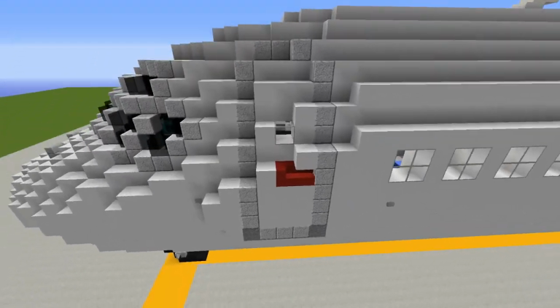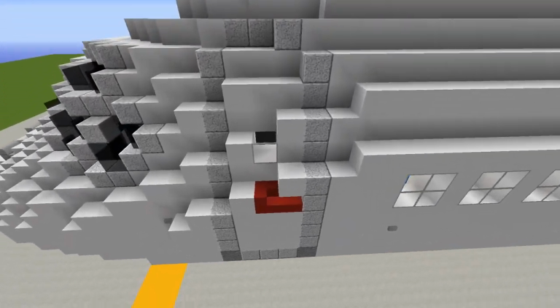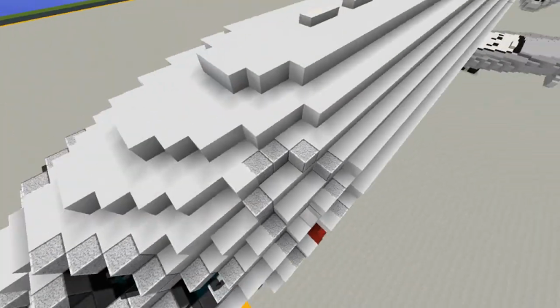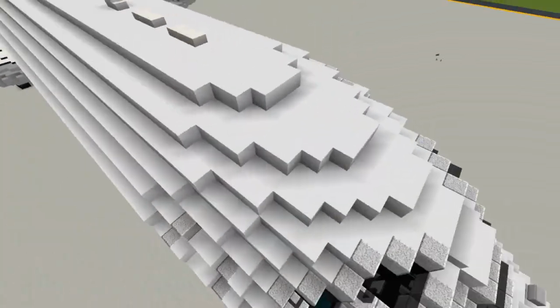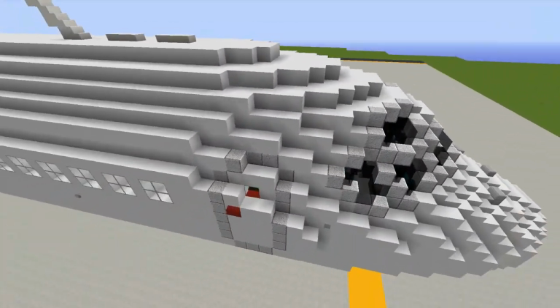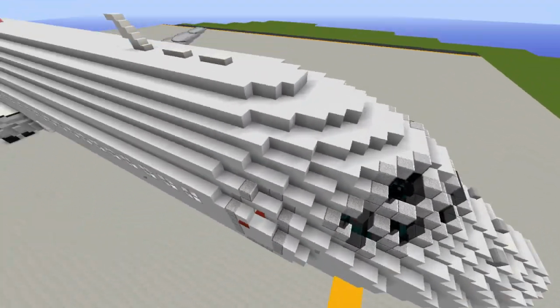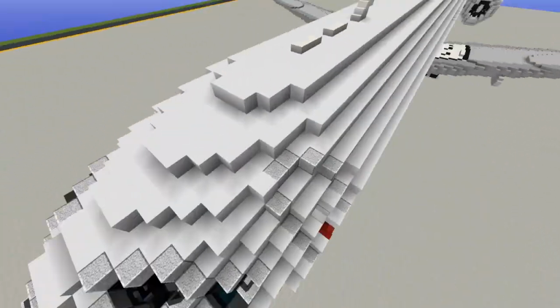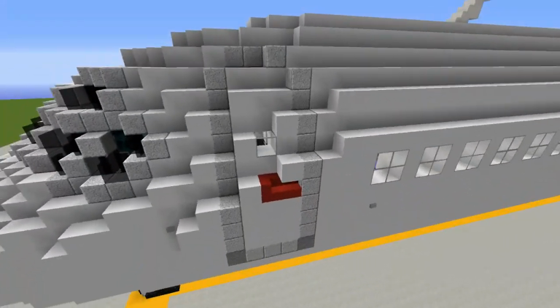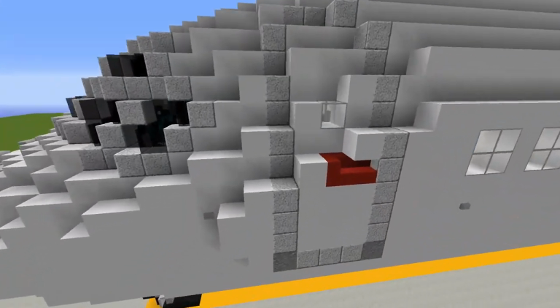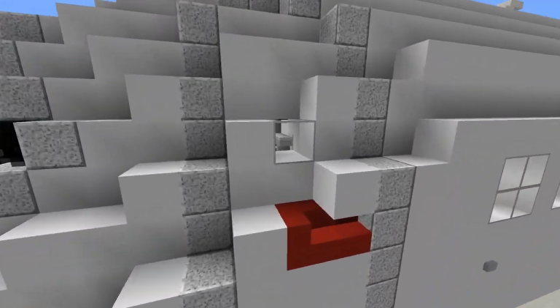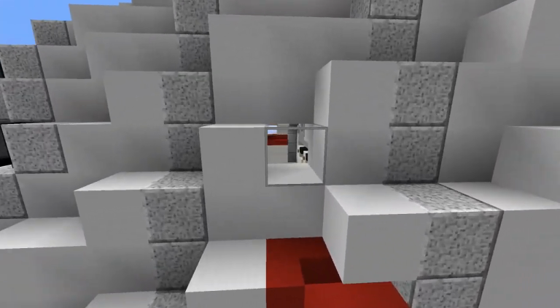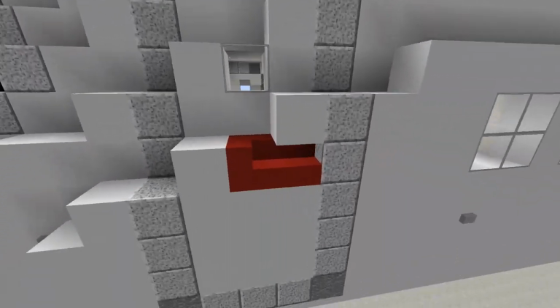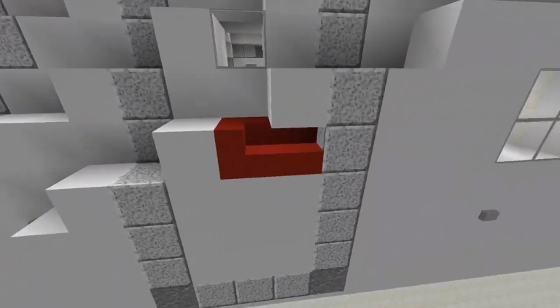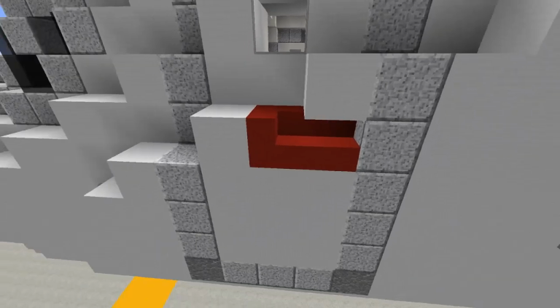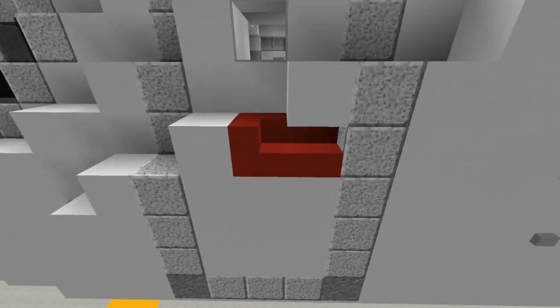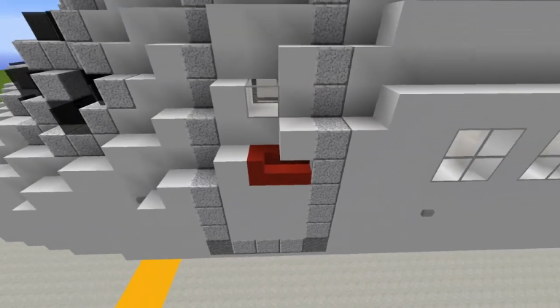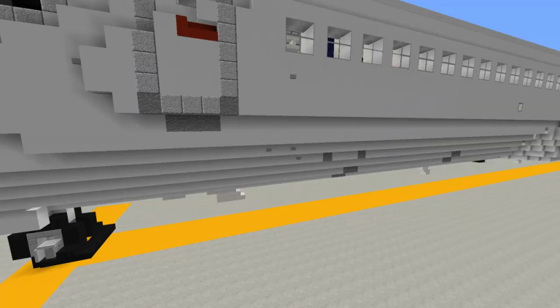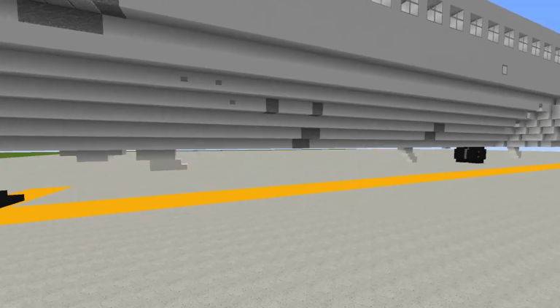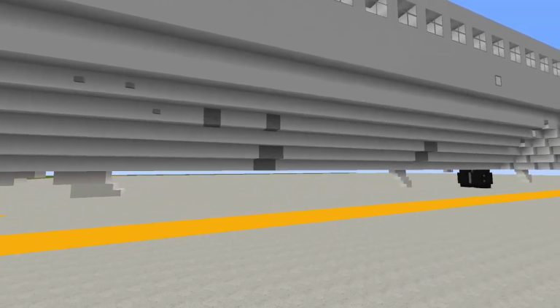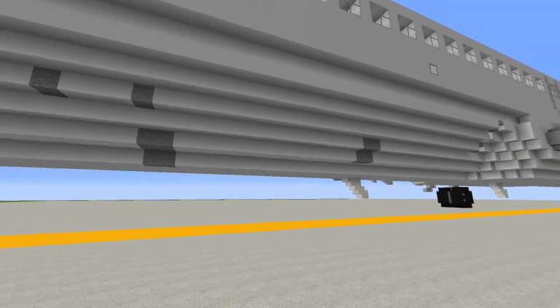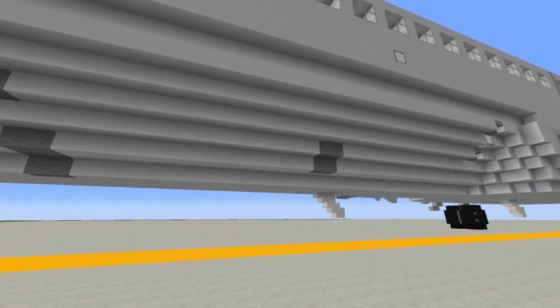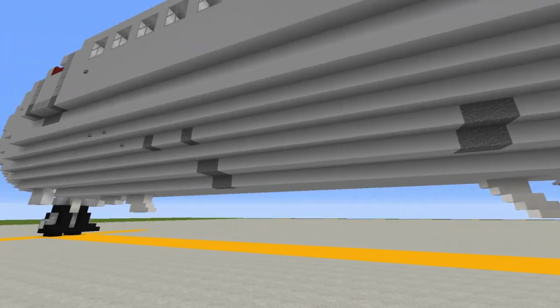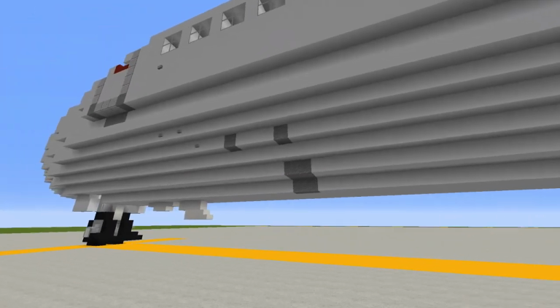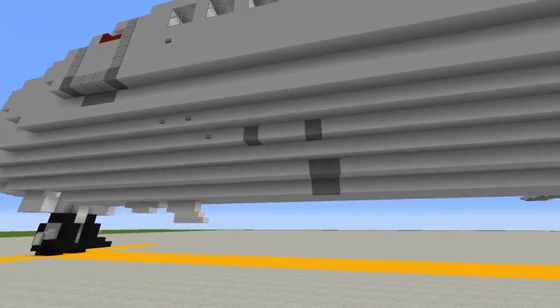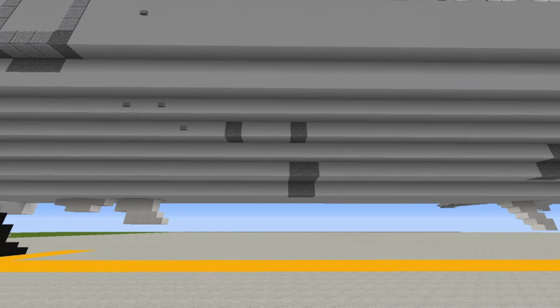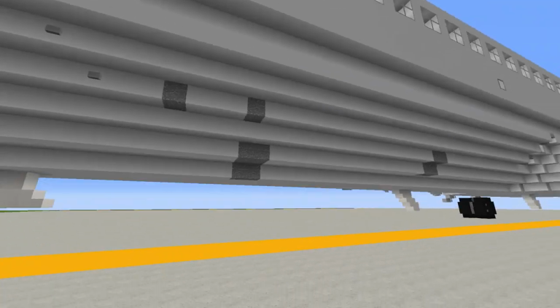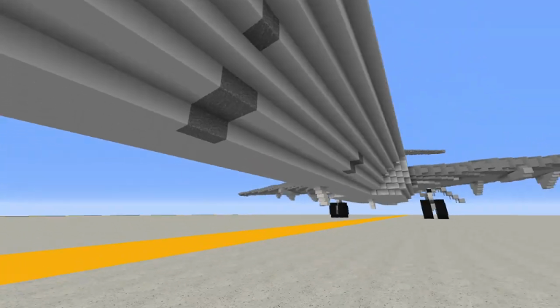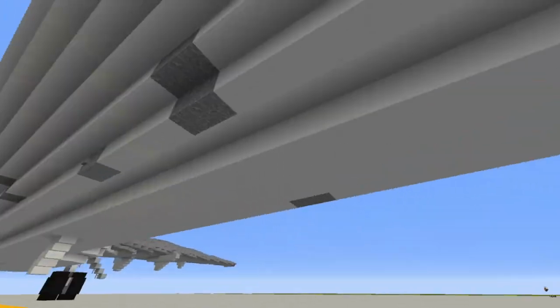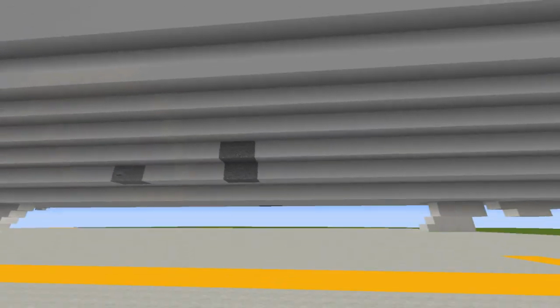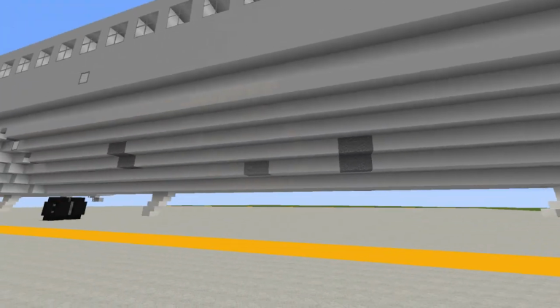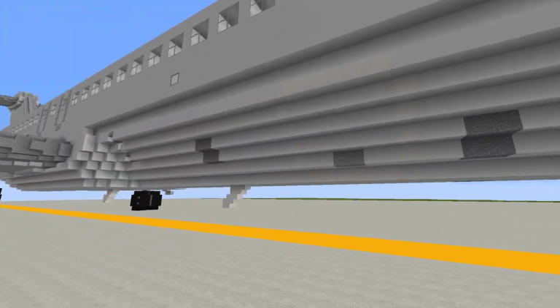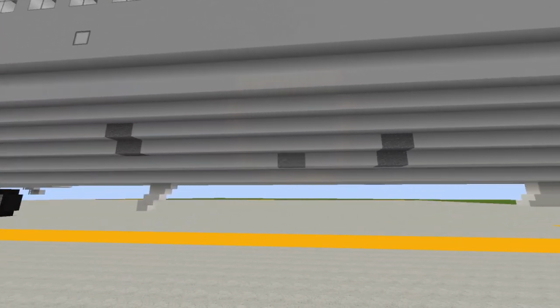Moving on back, we've got the forward doors on both sides of the aircraft with a window on the side of the door and the door opening handle in red. Towards the underbelly of the aircraft are the static ports for ground connections — they're asymmetrical on both sides of the aircraft.